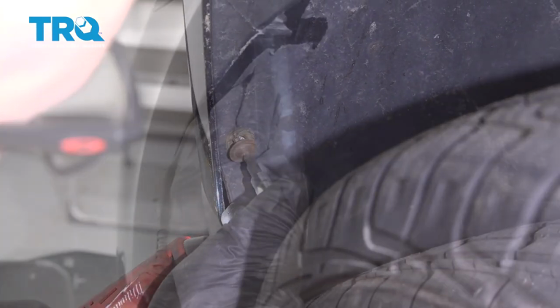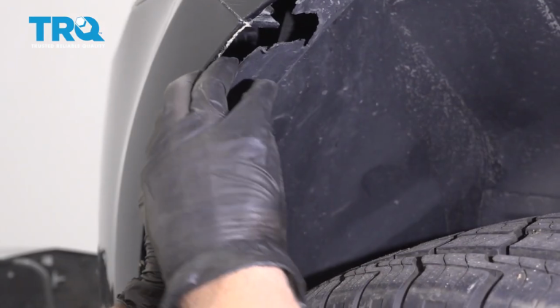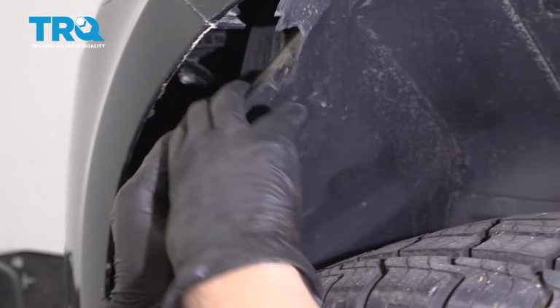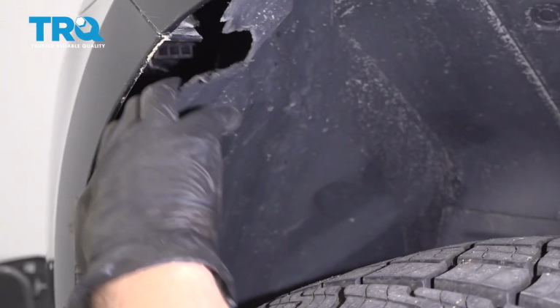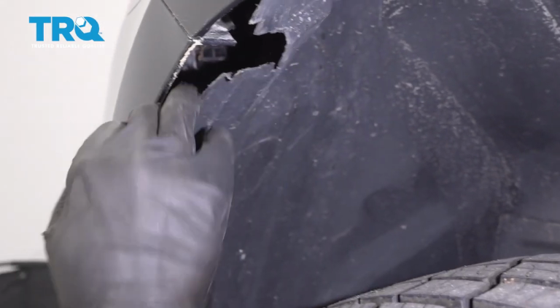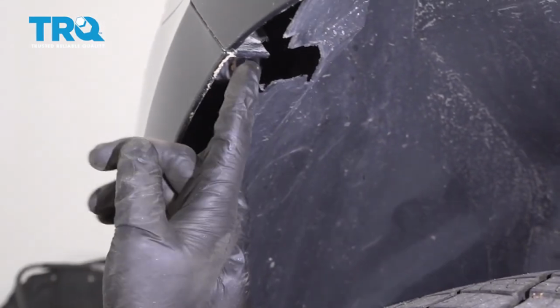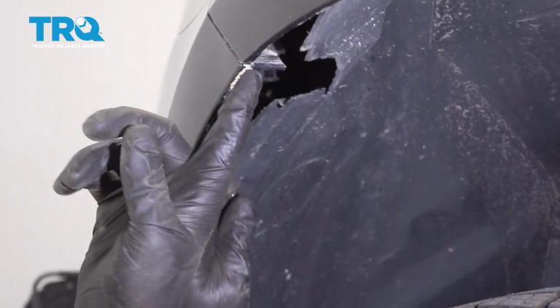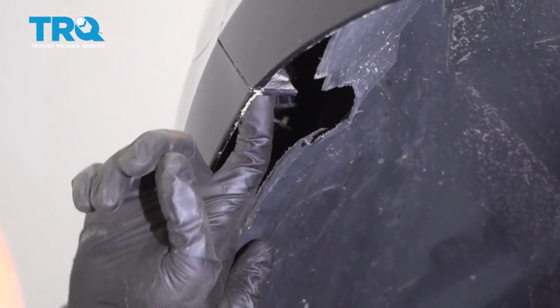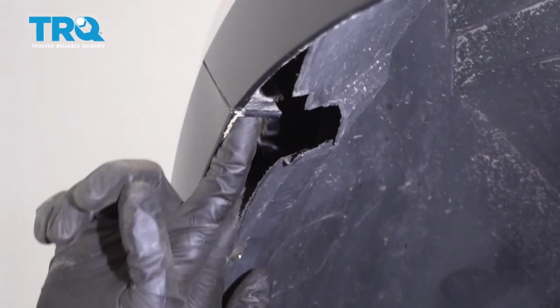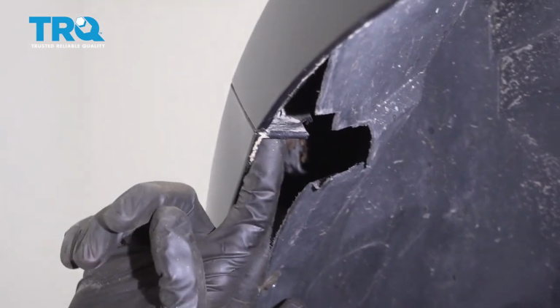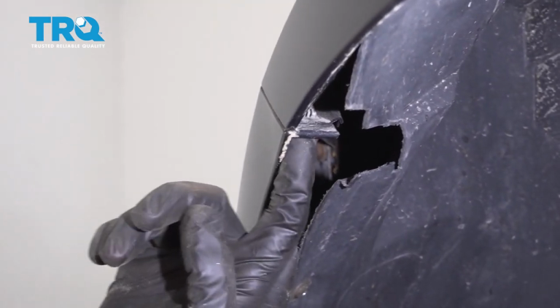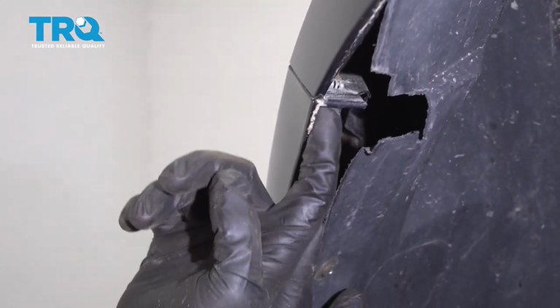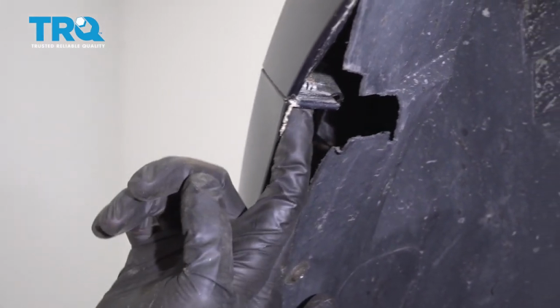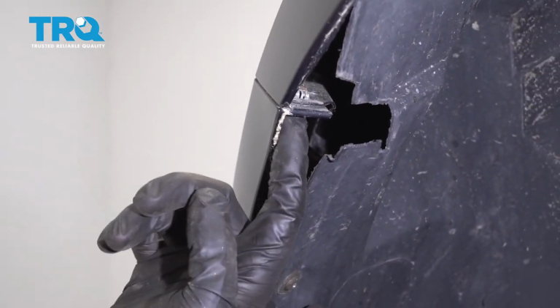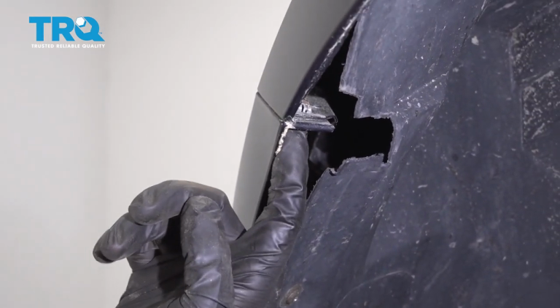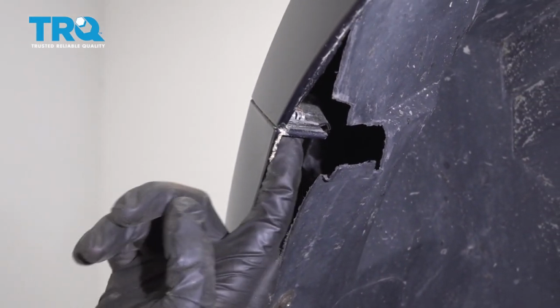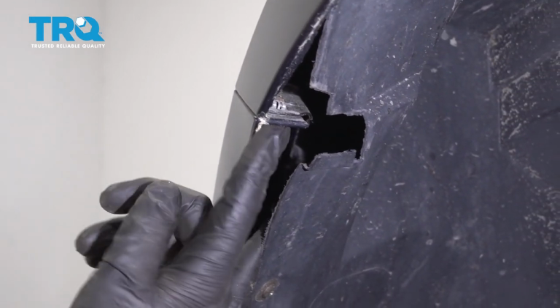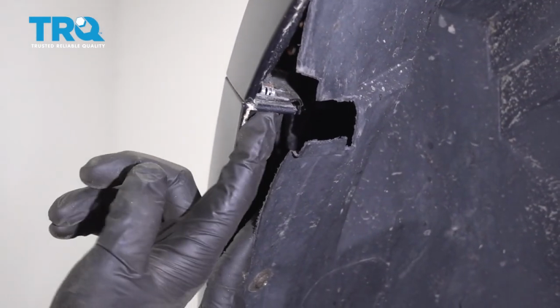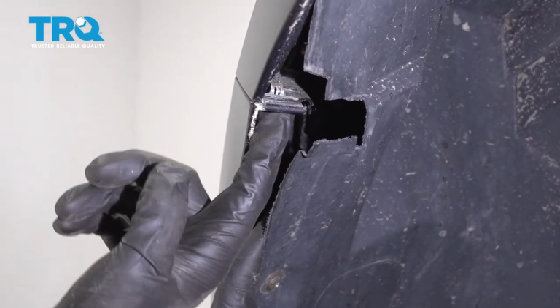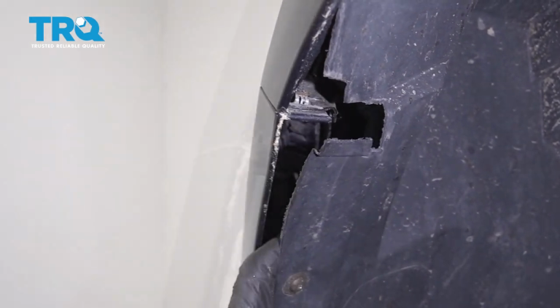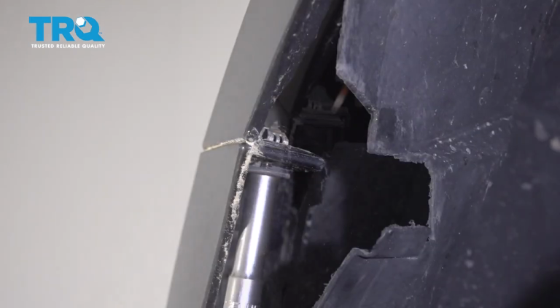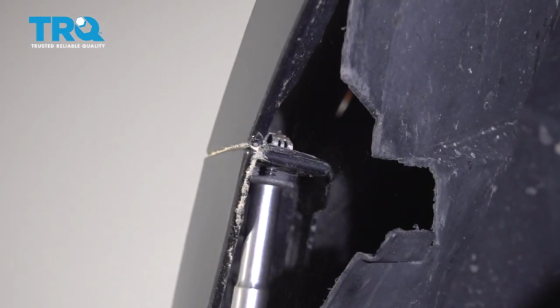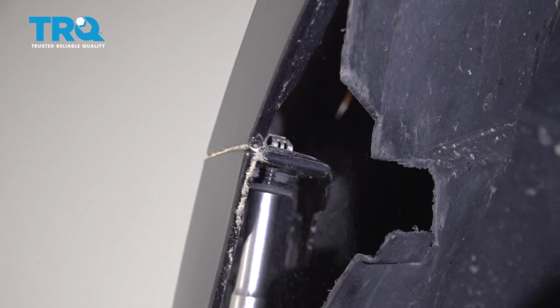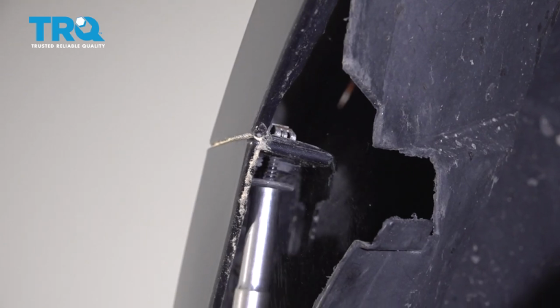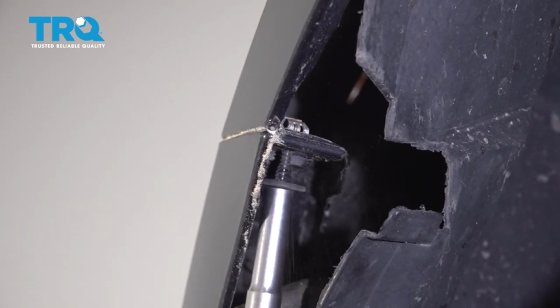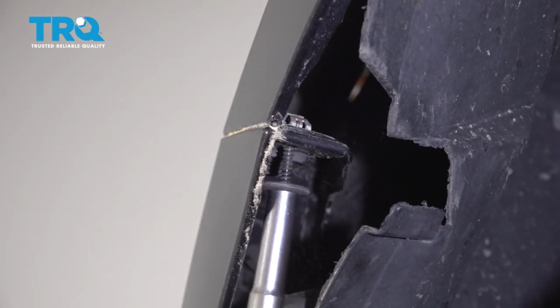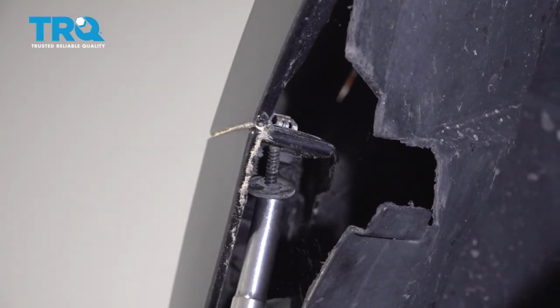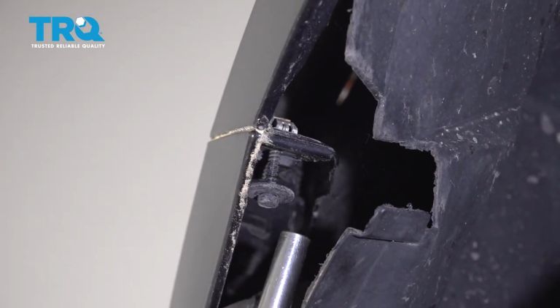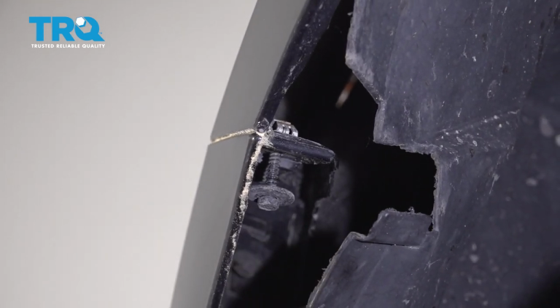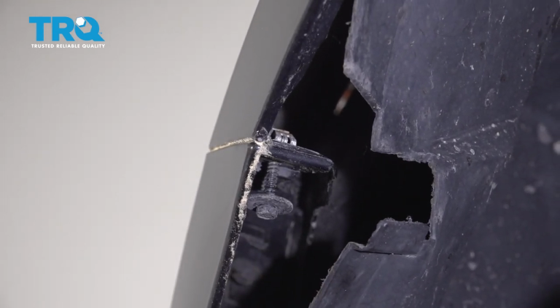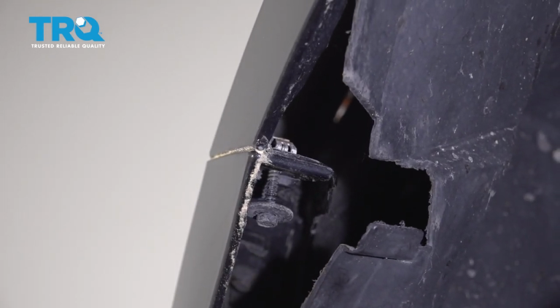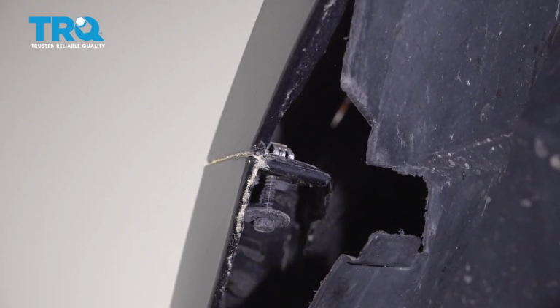You can just kind of move this out of the way a little bit. And then there's a screw right here — use a 7-millimeter socket and take that one out. Just that one.